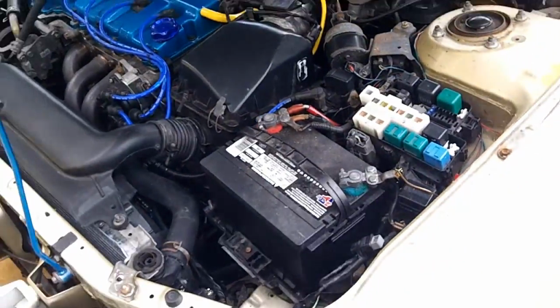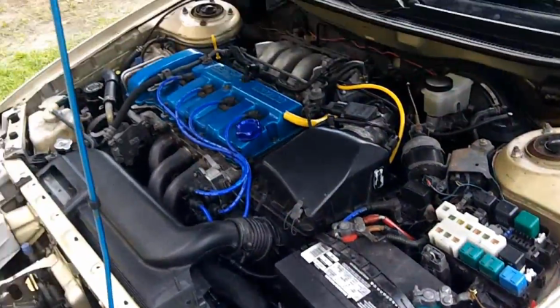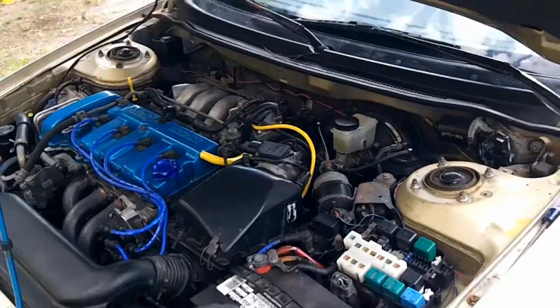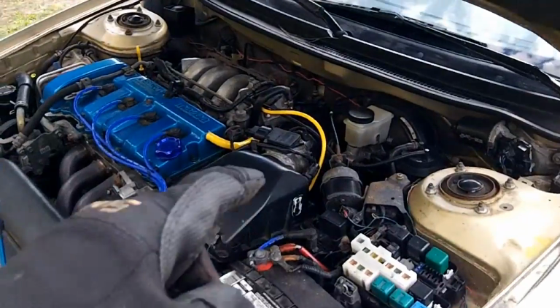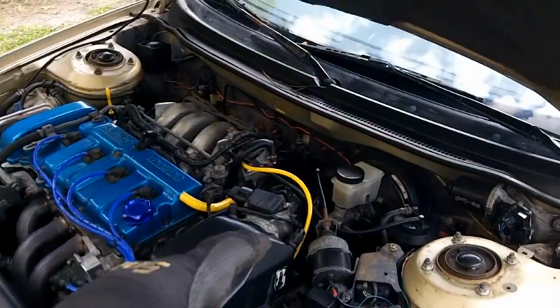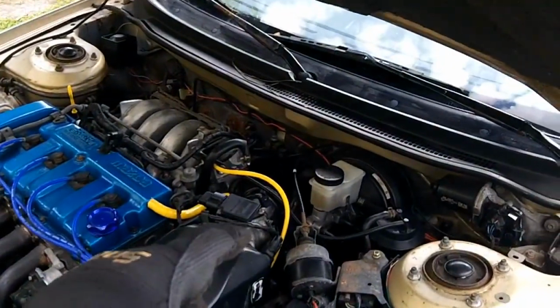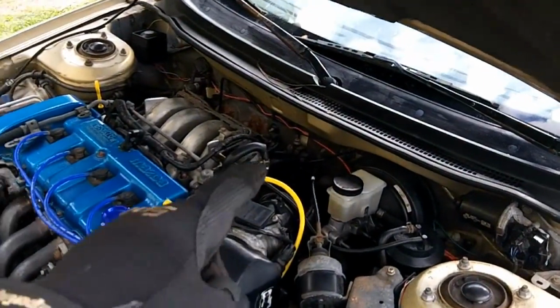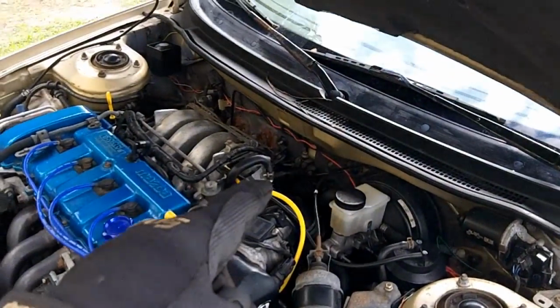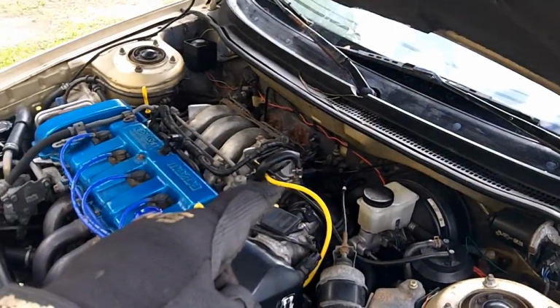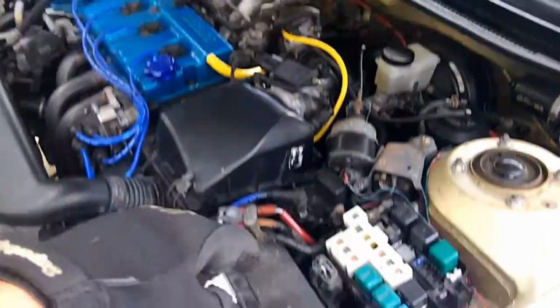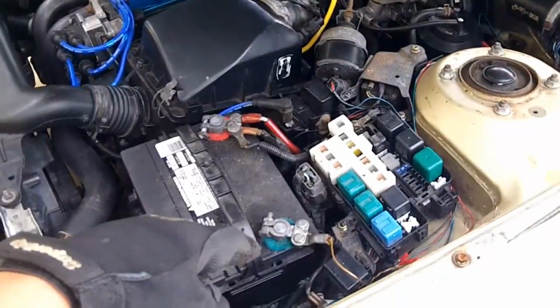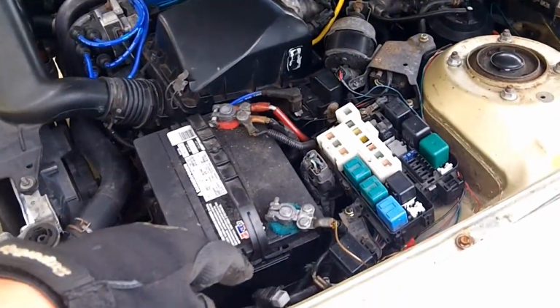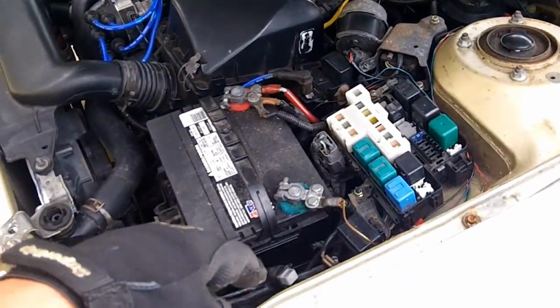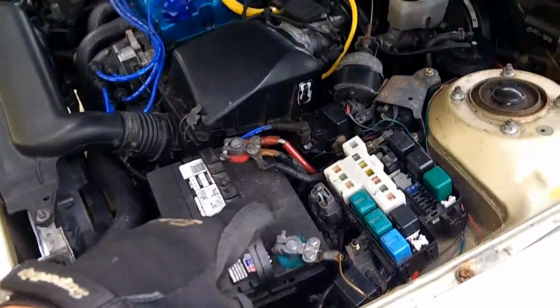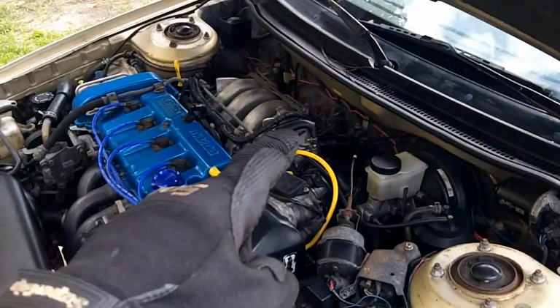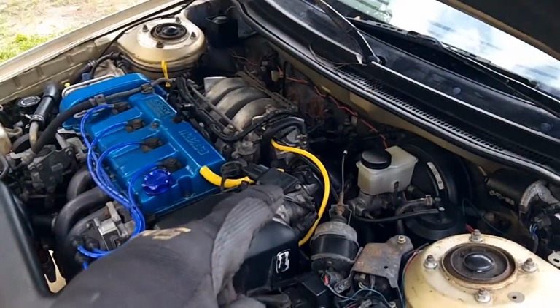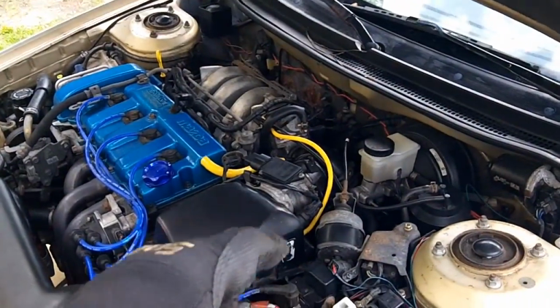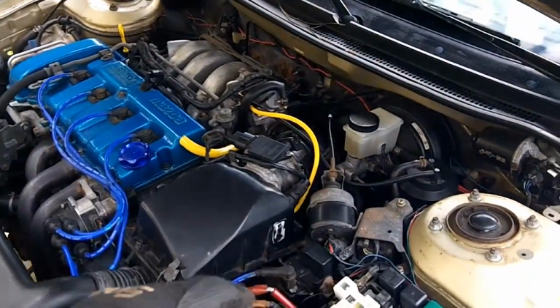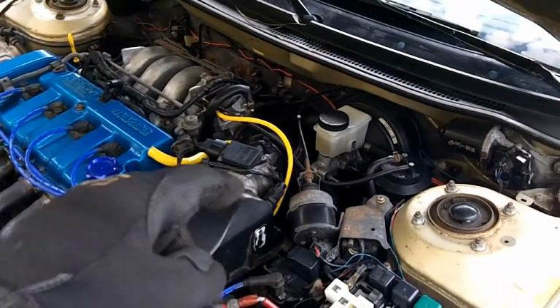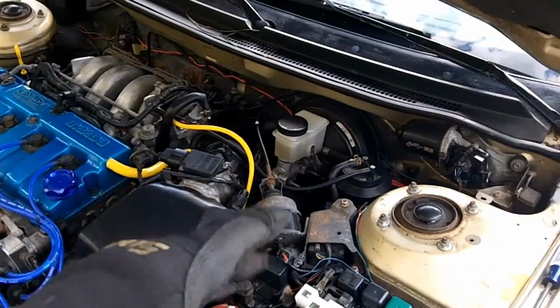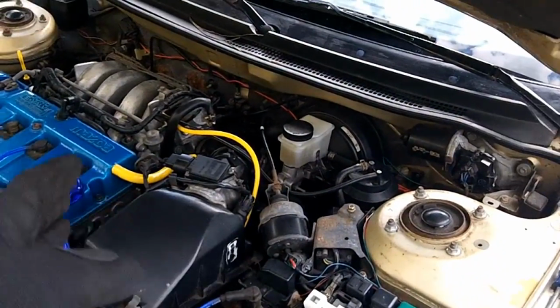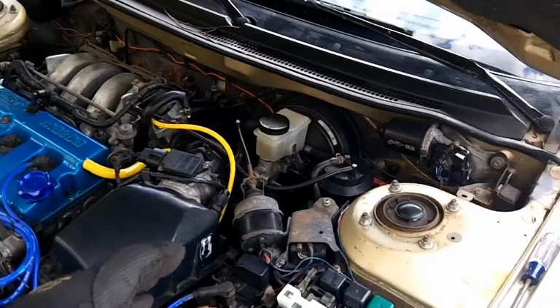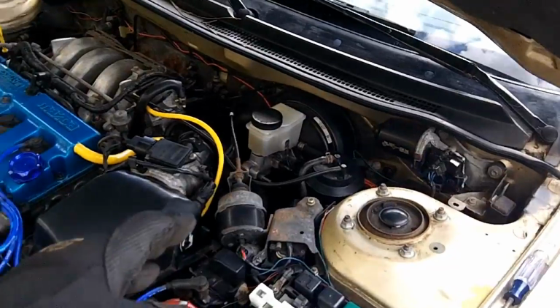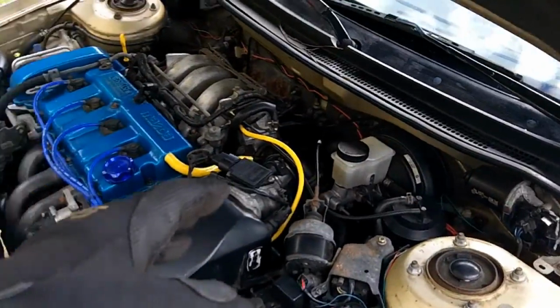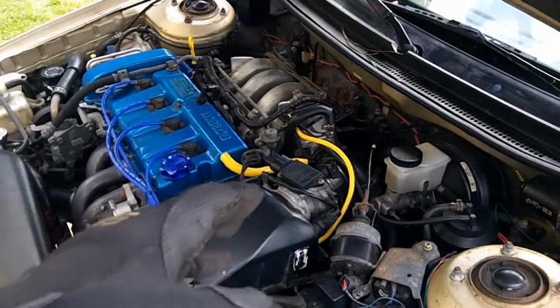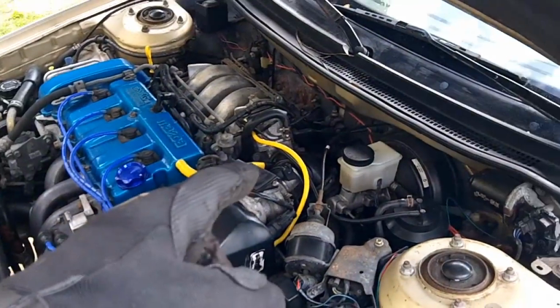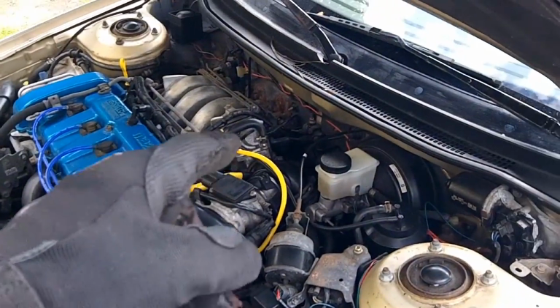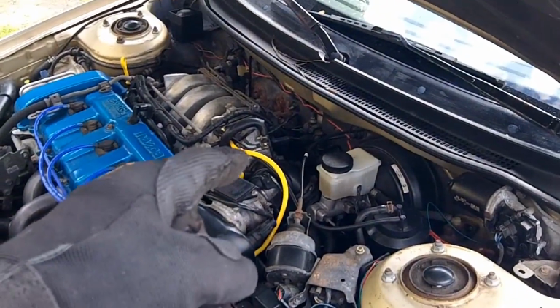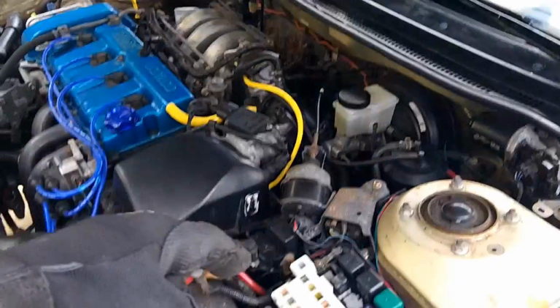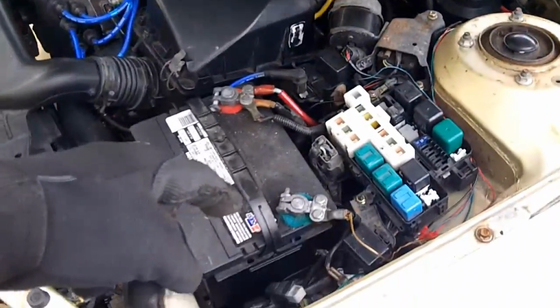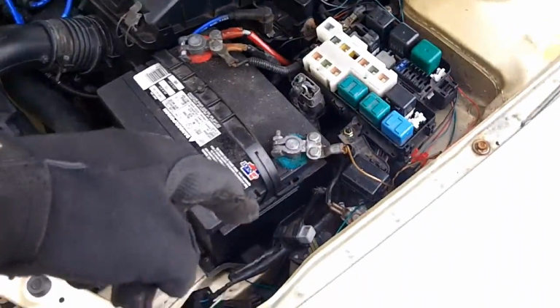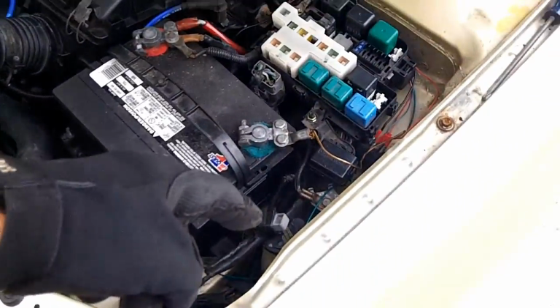We're getting there one little step at a time. You're supposed to use the air adjust screw while the shorting bar is out — that's another thing that Amo Power told me I had completely wrong. Make sure if you're going to mess with the air adjust screw that you take out your shorting bar.